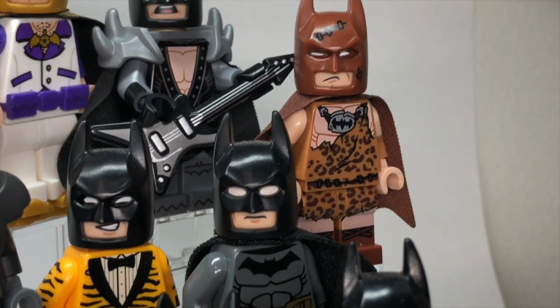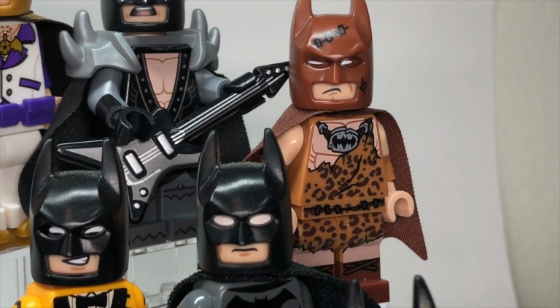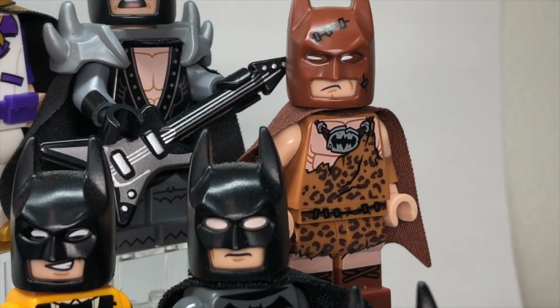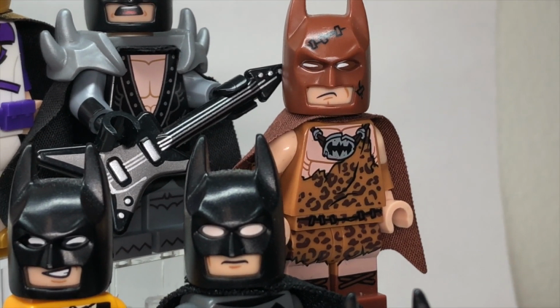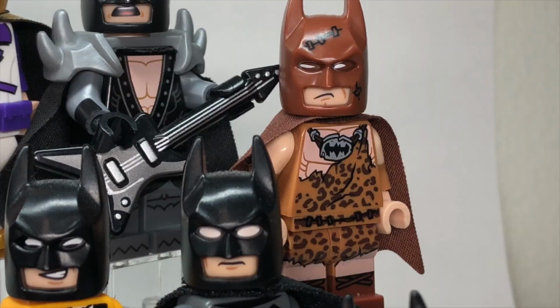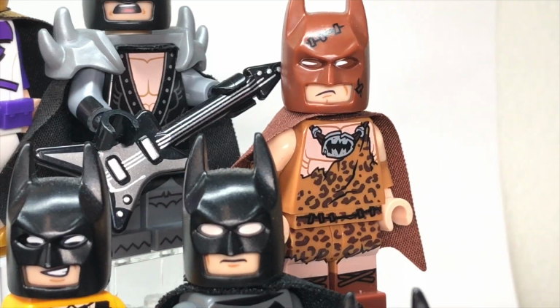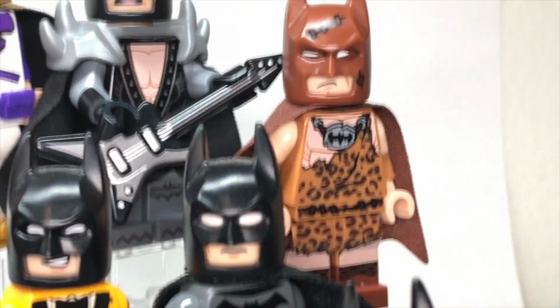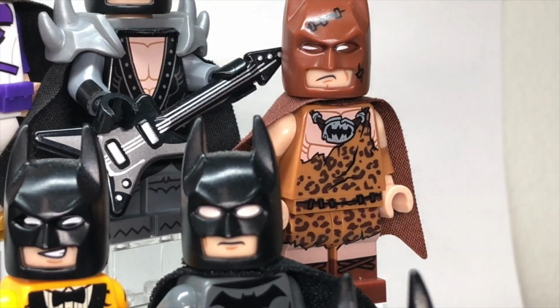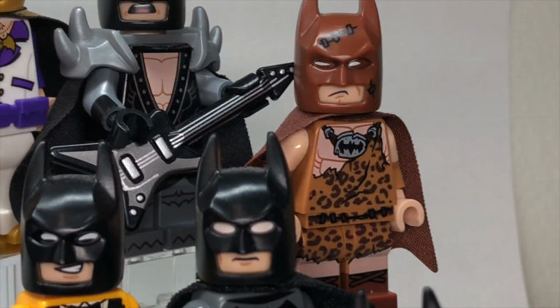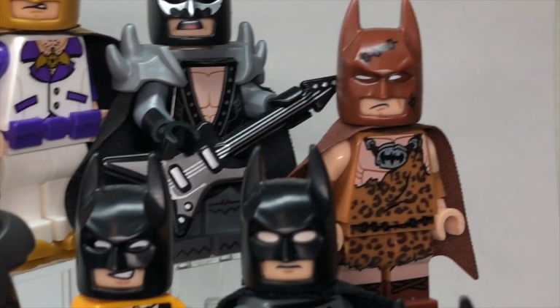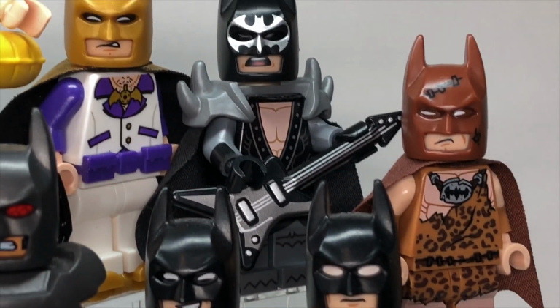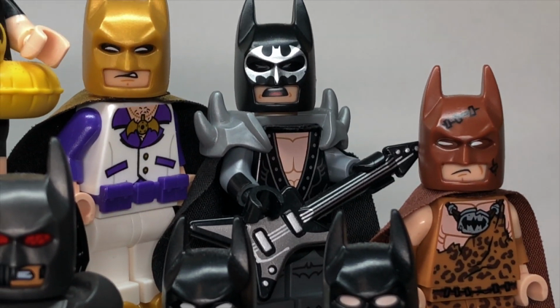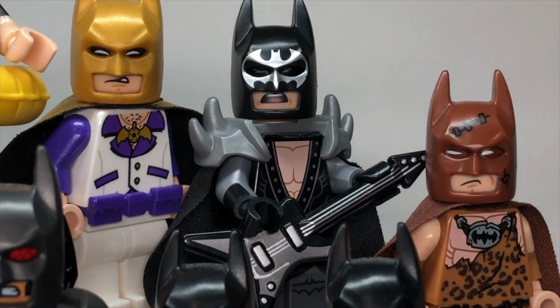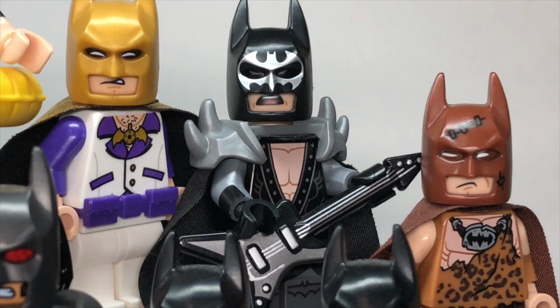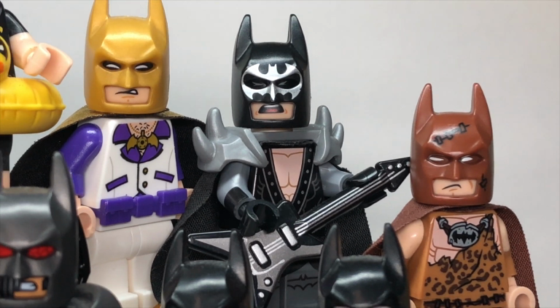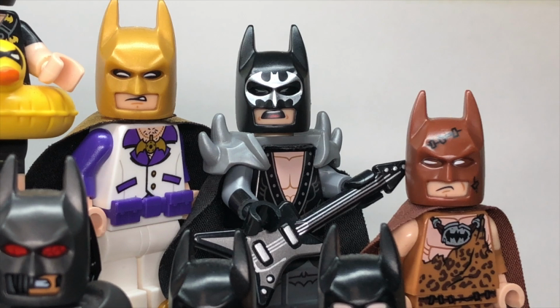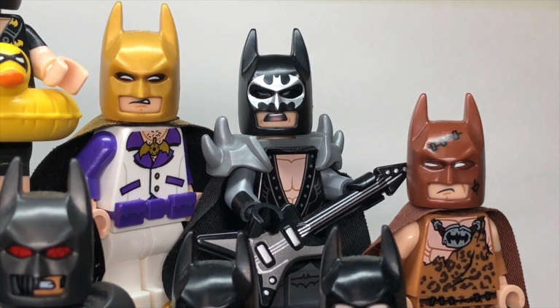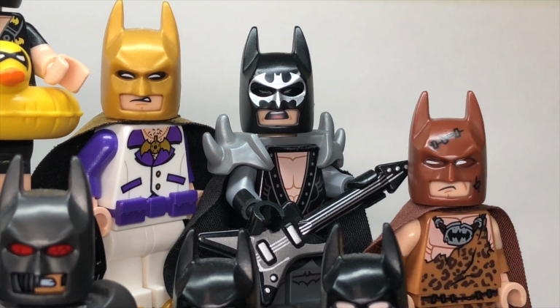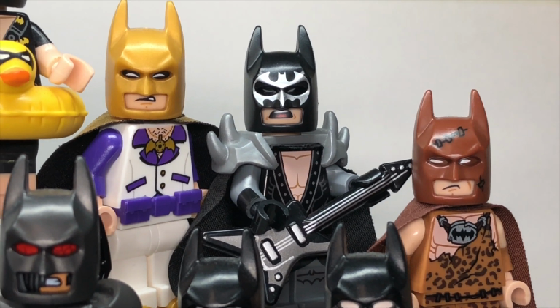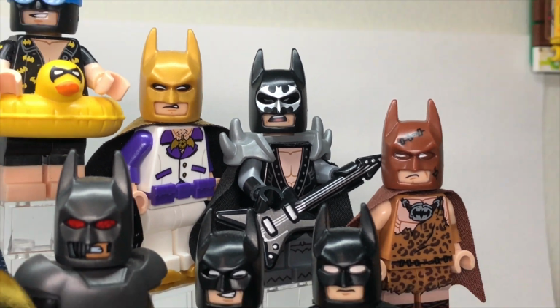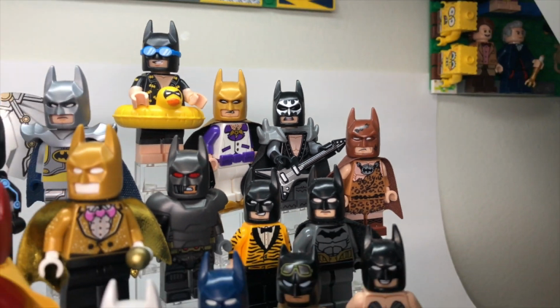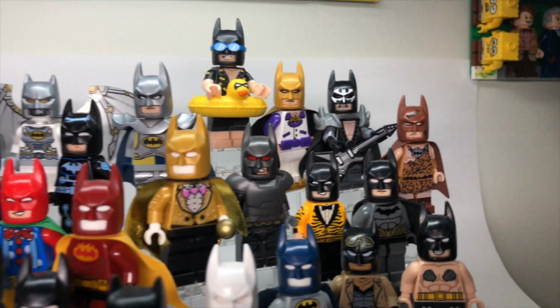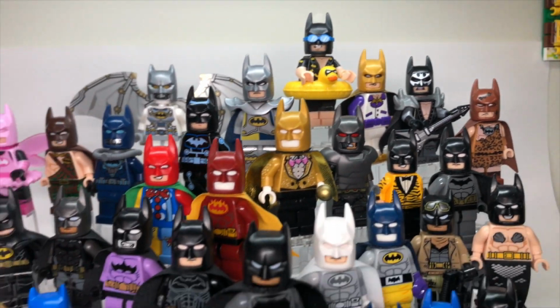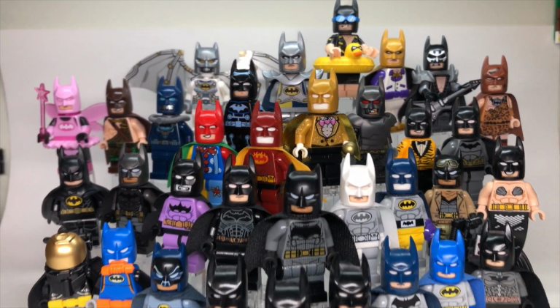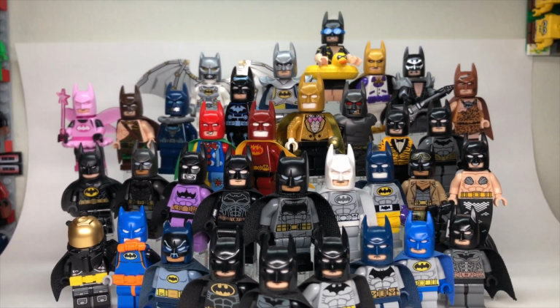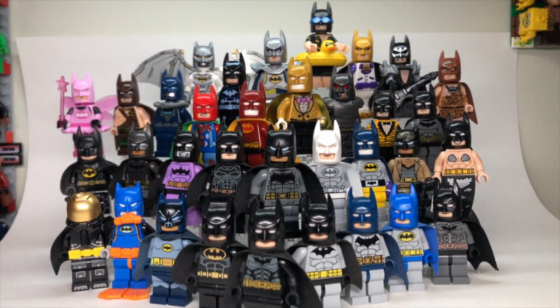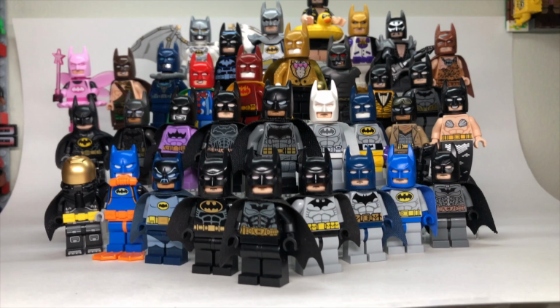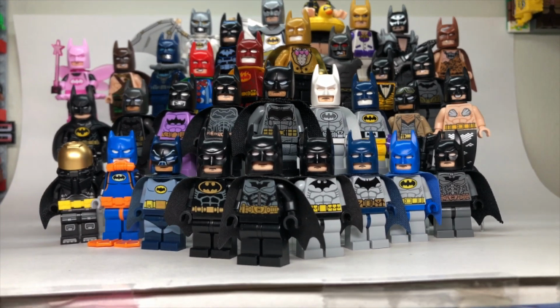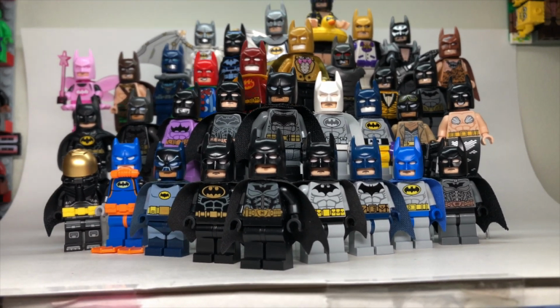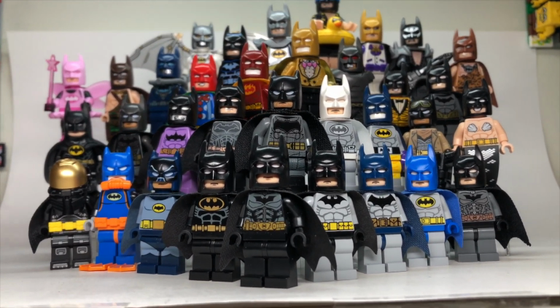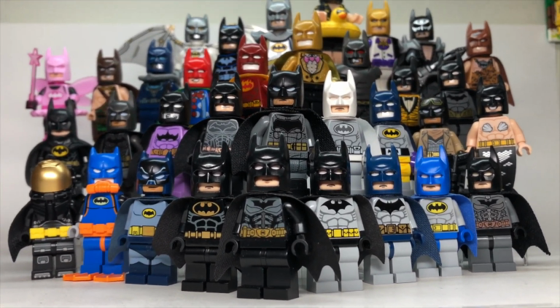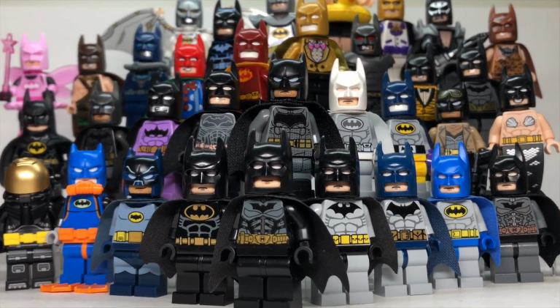Then we've got the Caveman Batman from the Lego Batman collectible minifigure series and the Rockstar Batman from the Lego Batman CMF. I did mention that I had some other Batman figures that didn't fit into this lineup, so let's take a look at those.